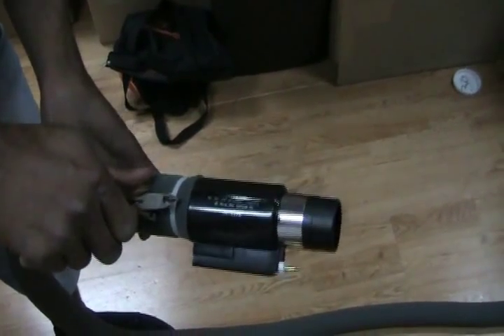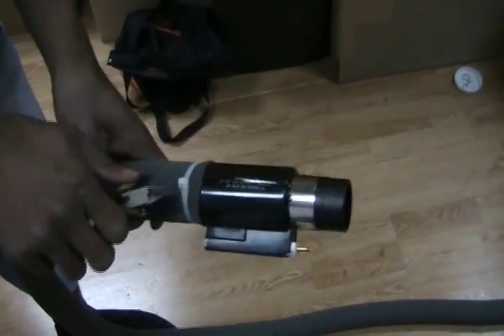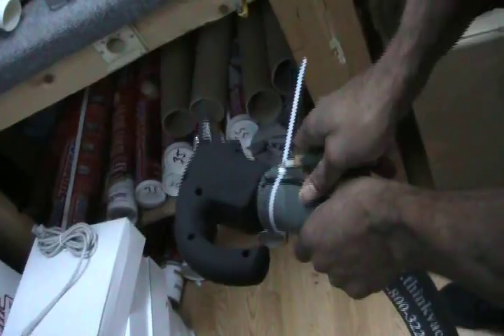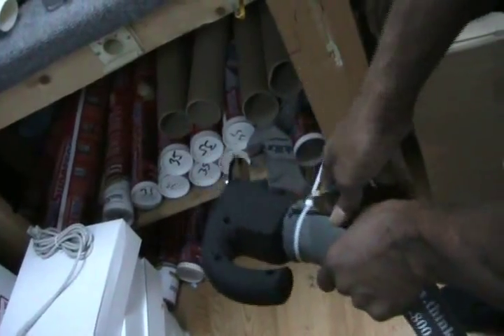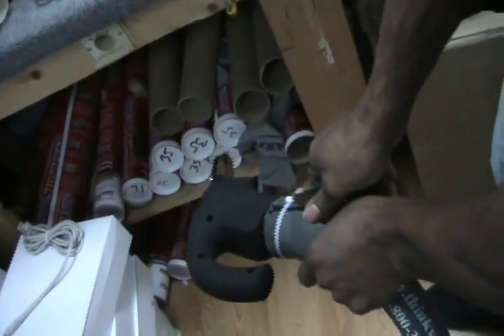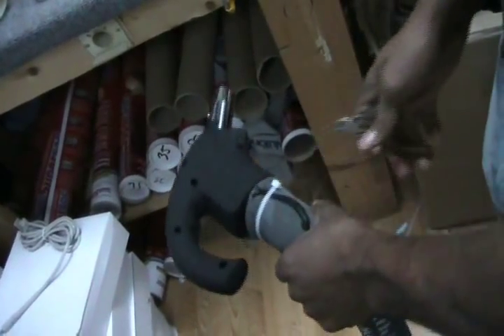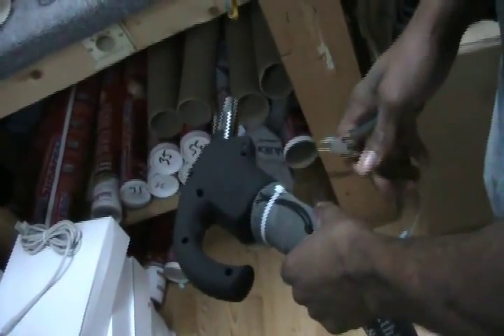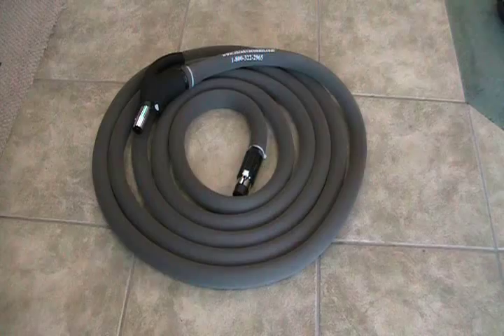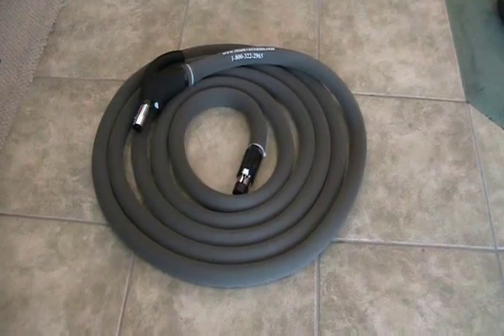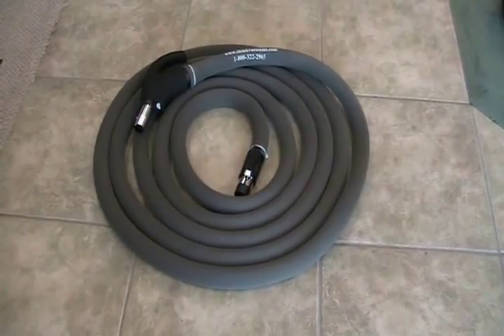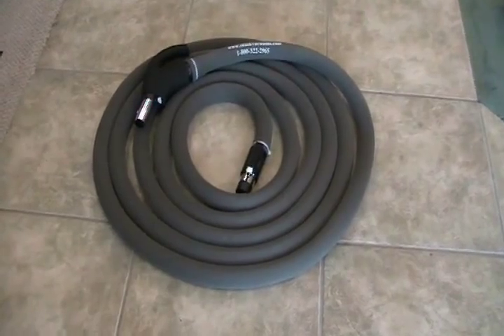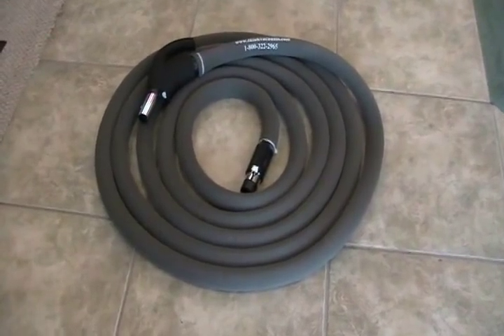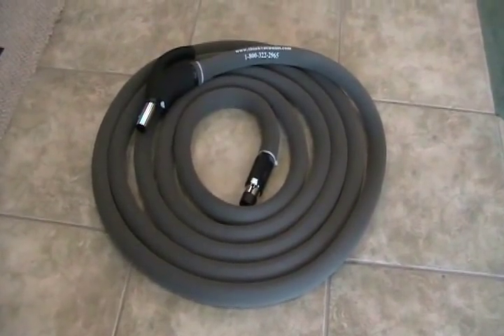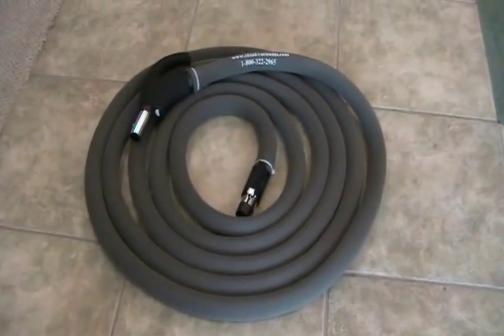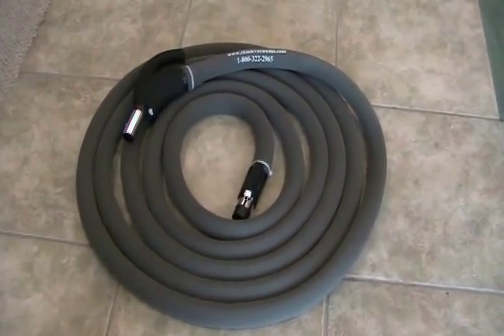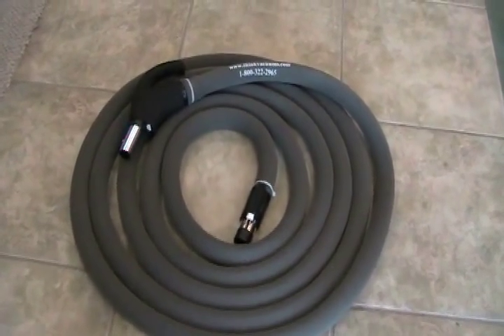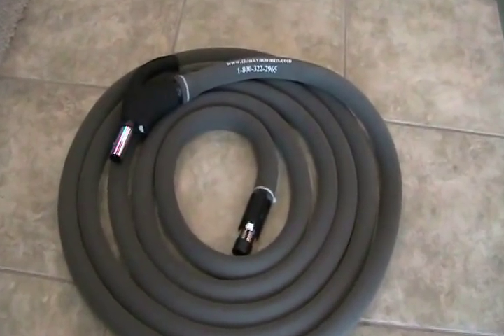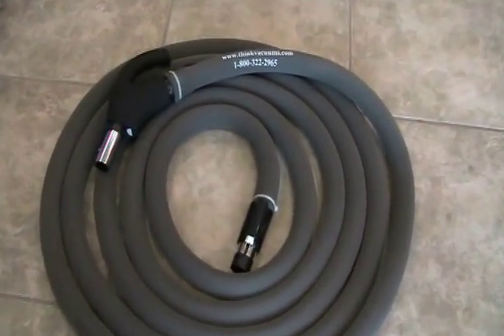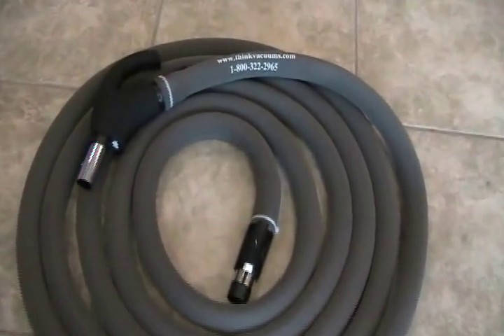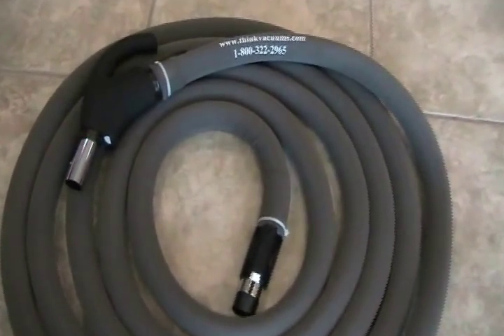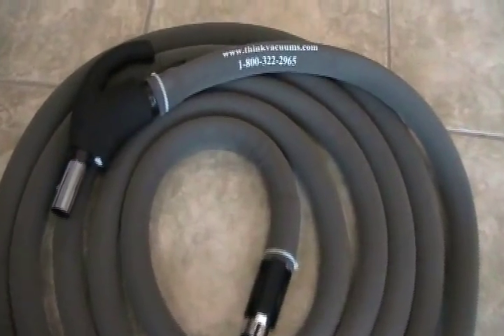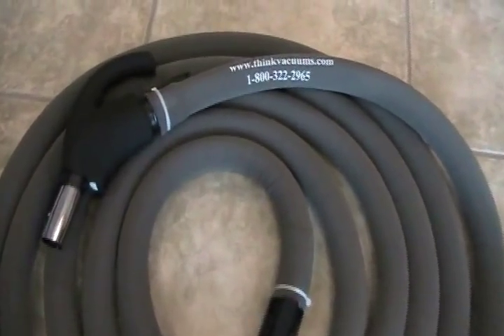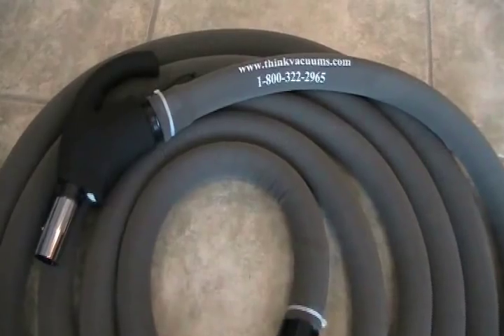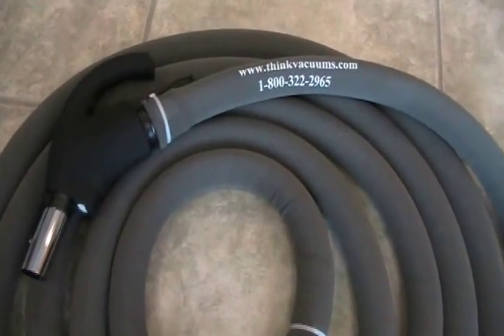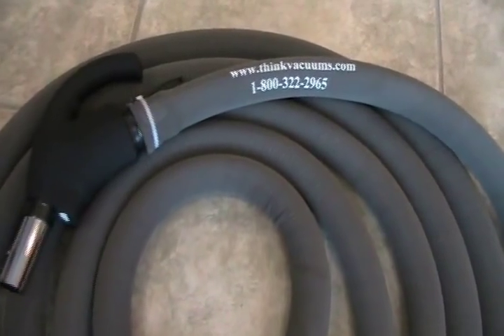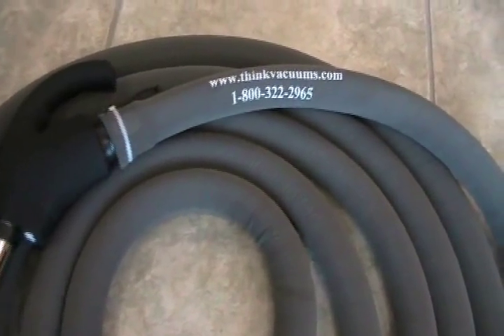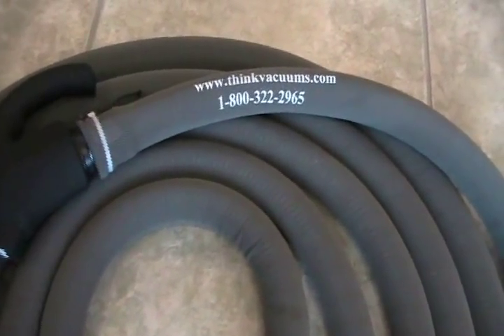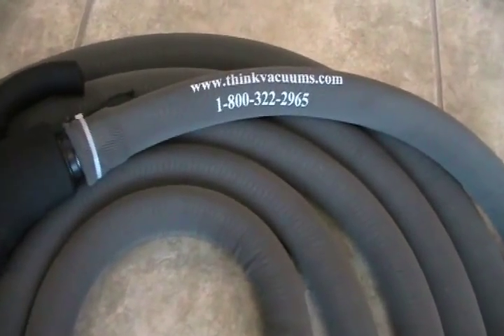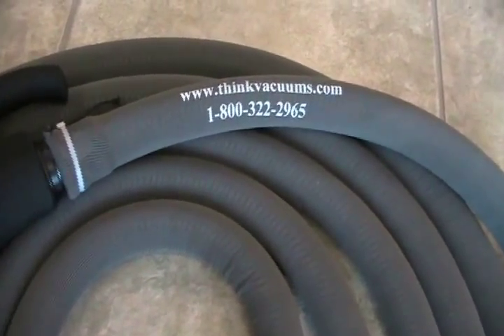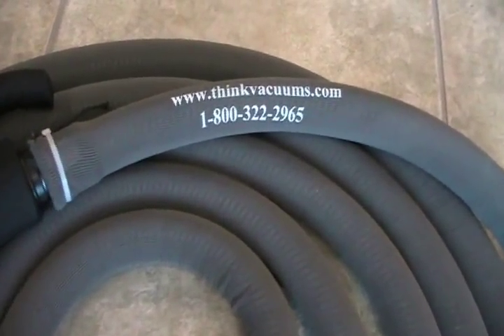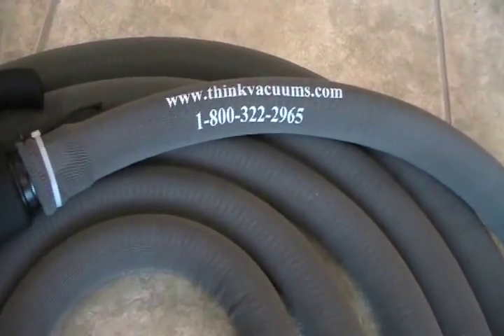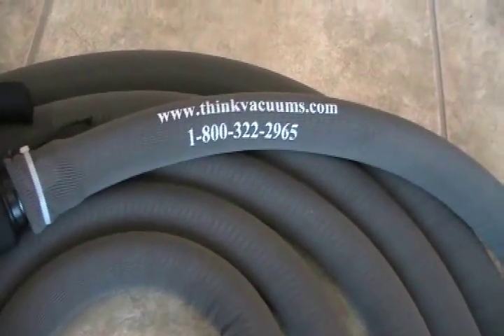If you would like to purchase a combo hose and hose sock, or have any questions about the many products found on ThinkVacuums.com, don't hesitate to contact us toll free at 1-800-322-2965.